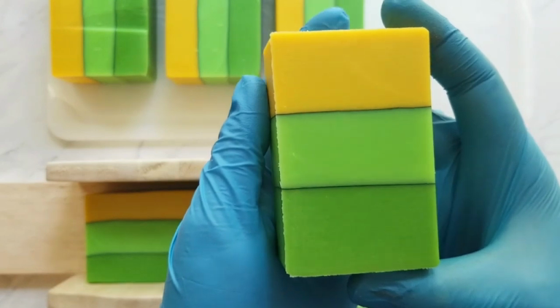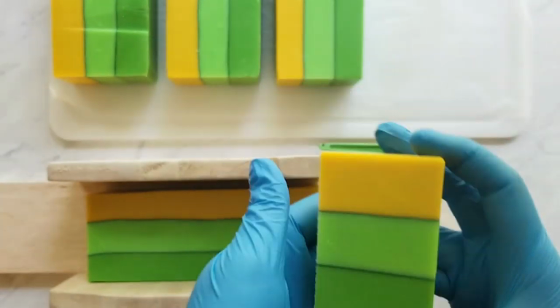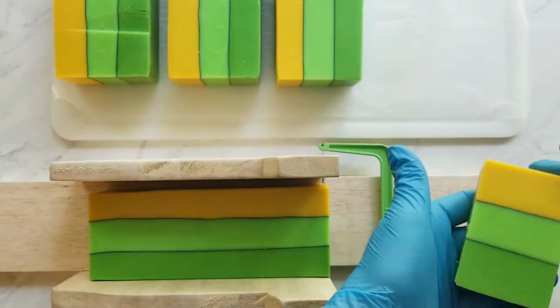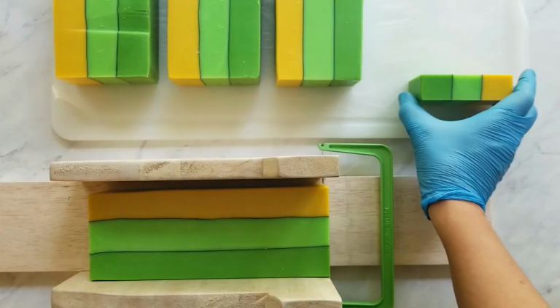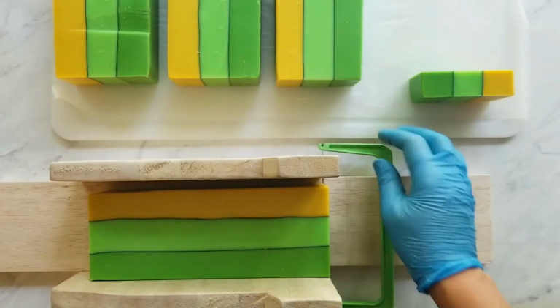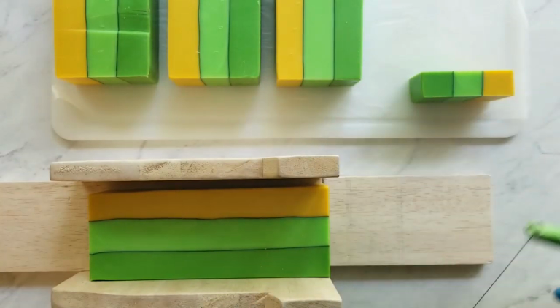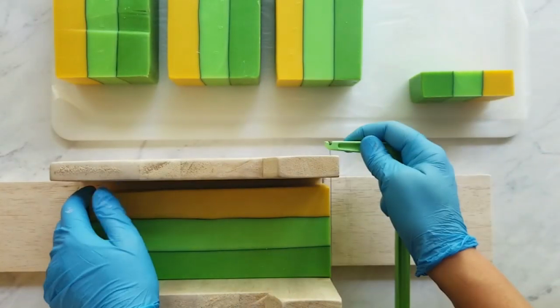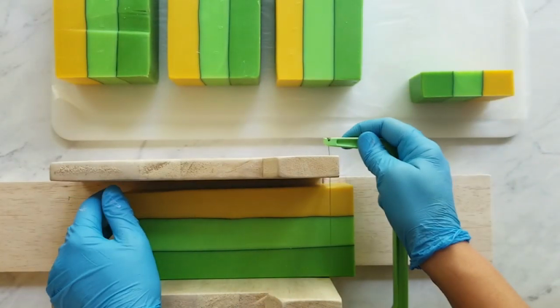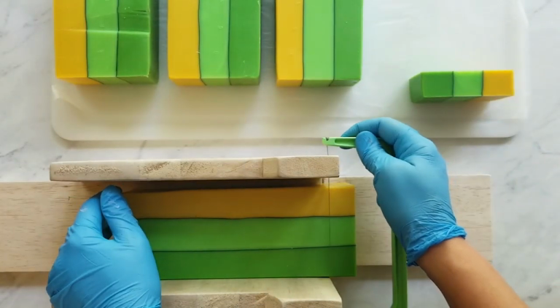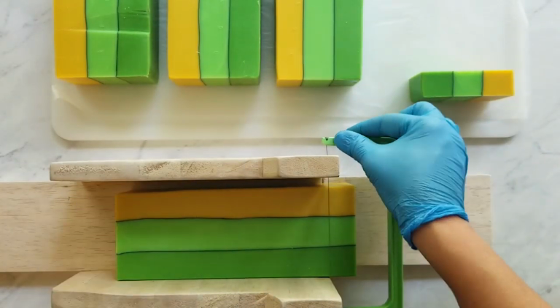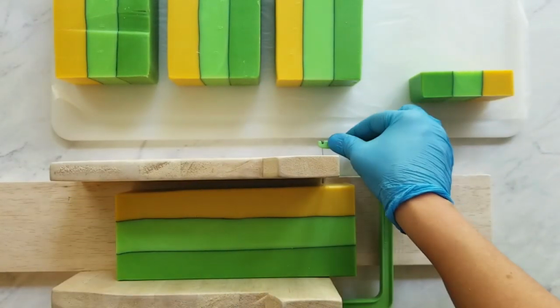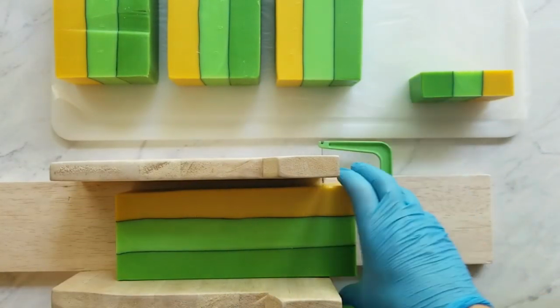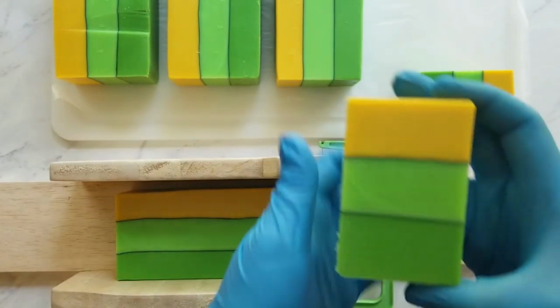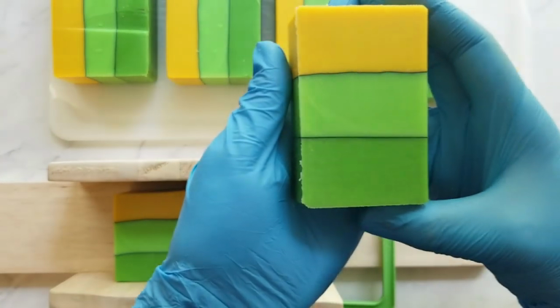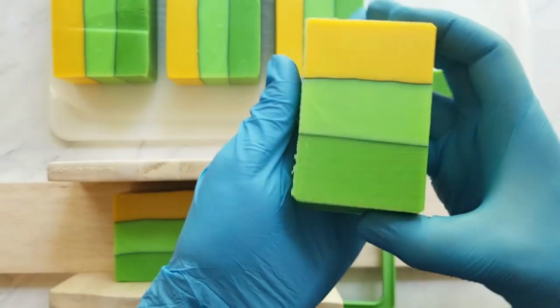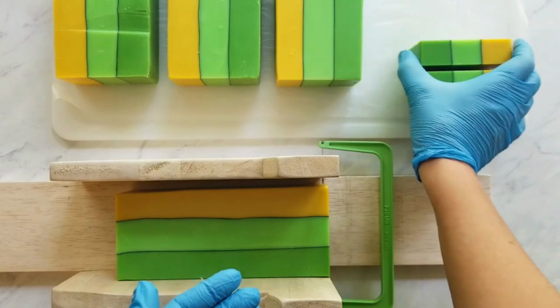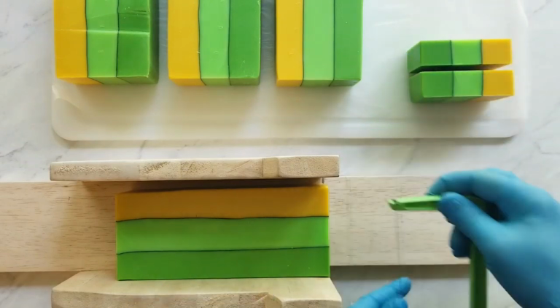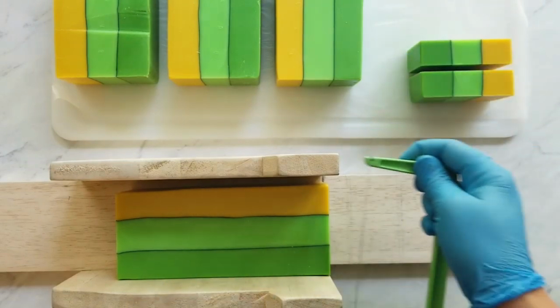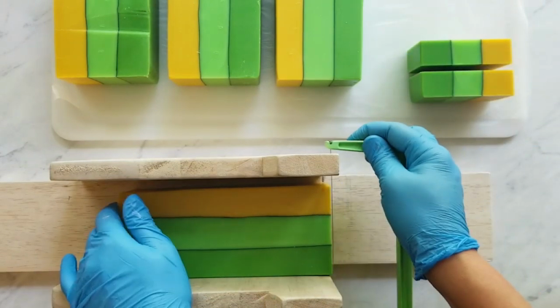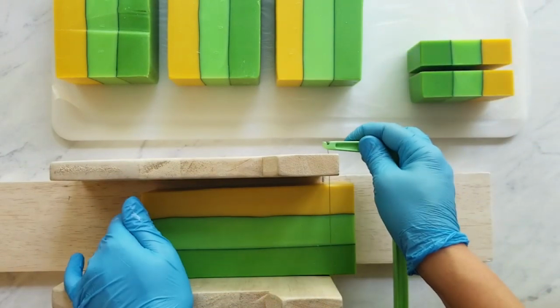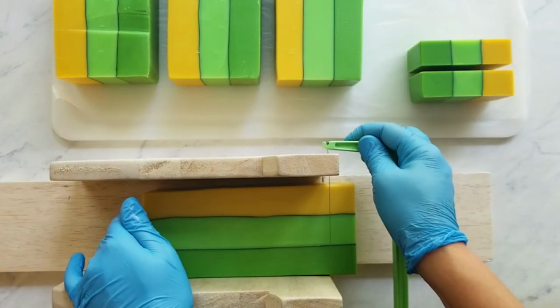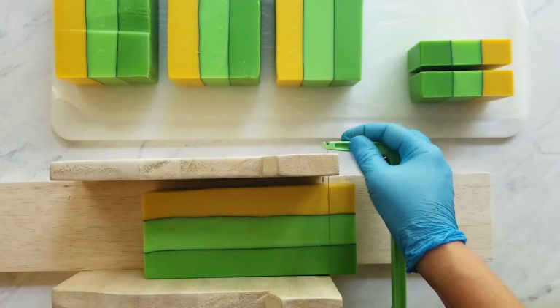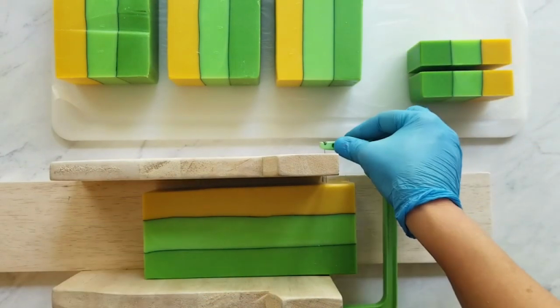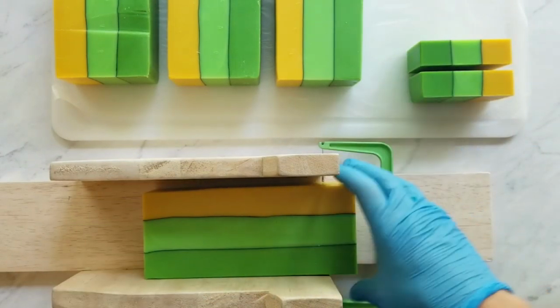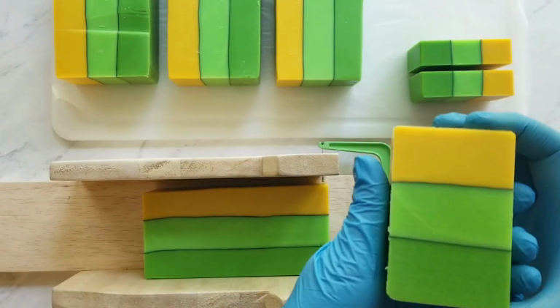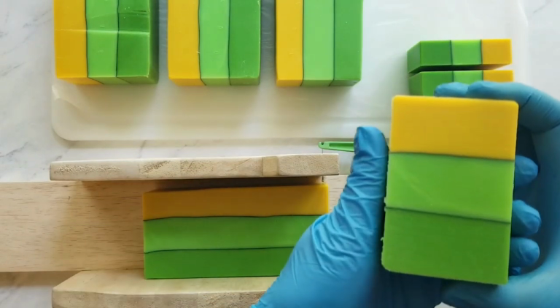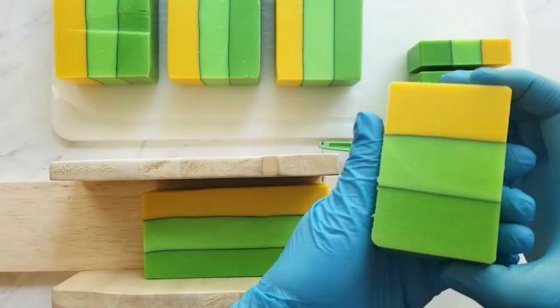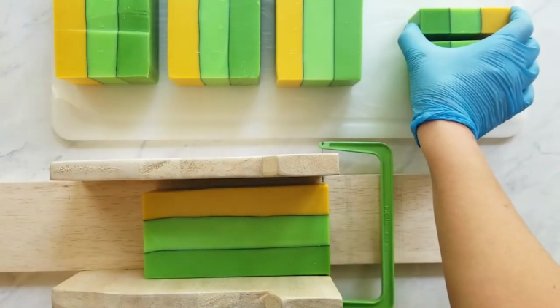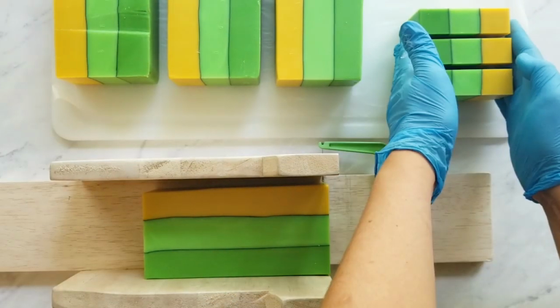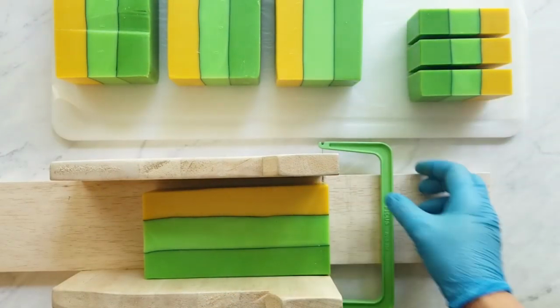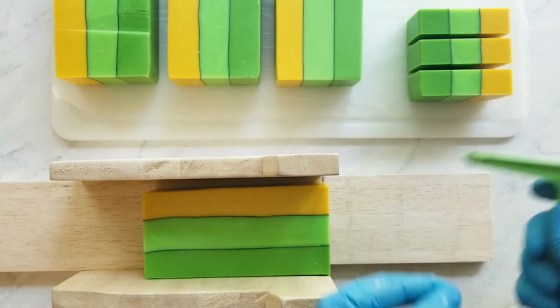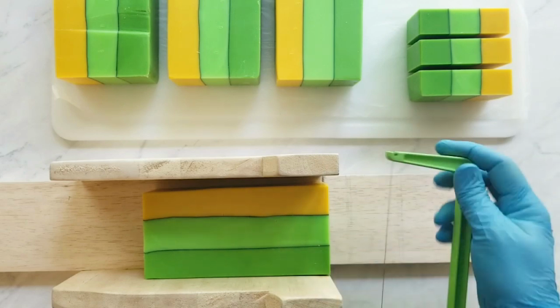I really like the way this batch came out and I really like how the colors came out. I'm going to keep doing the trick where I use a little bit of oxides and a little bit of the neons to make that mica pop.